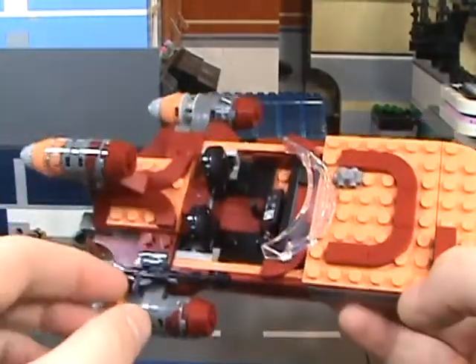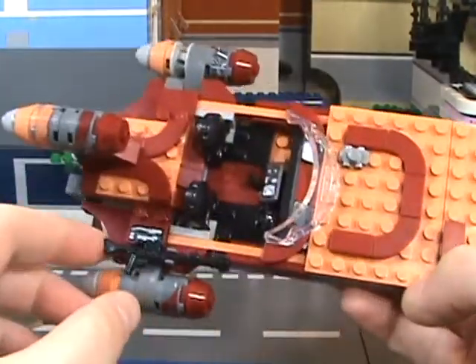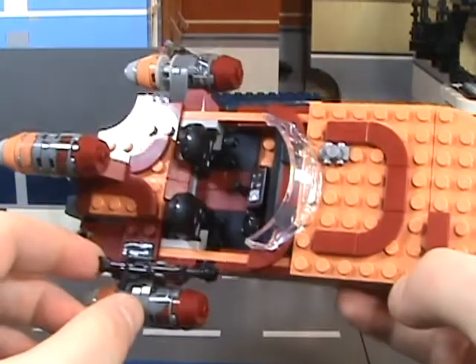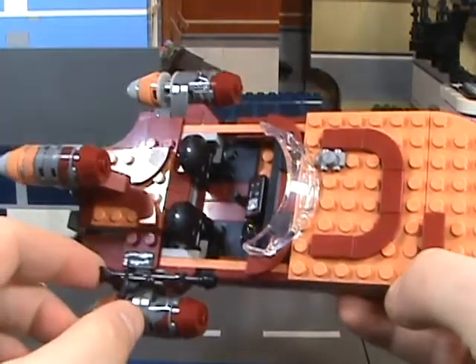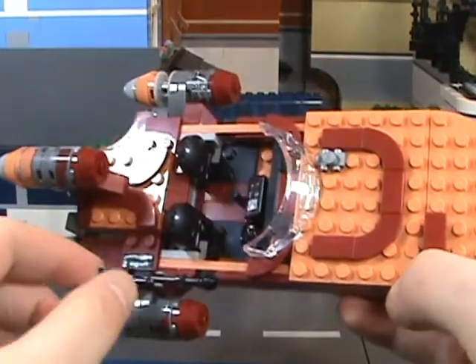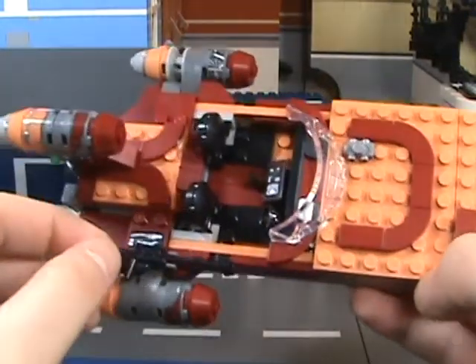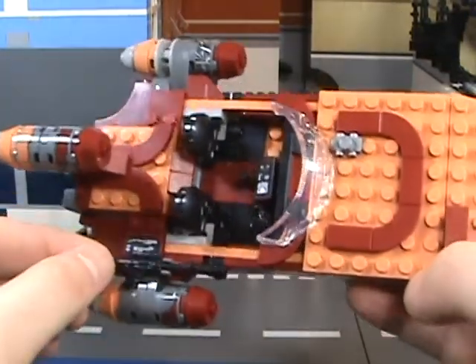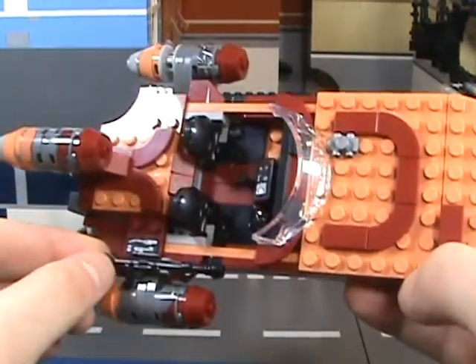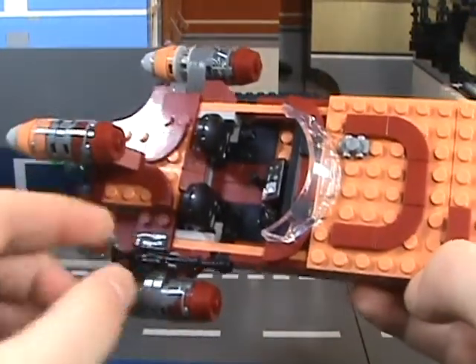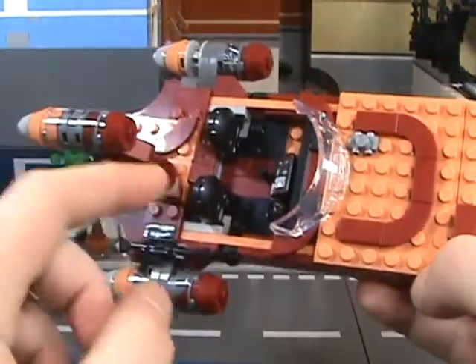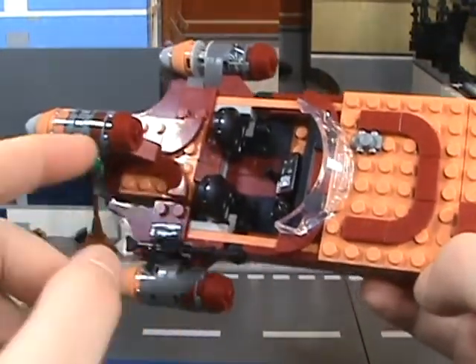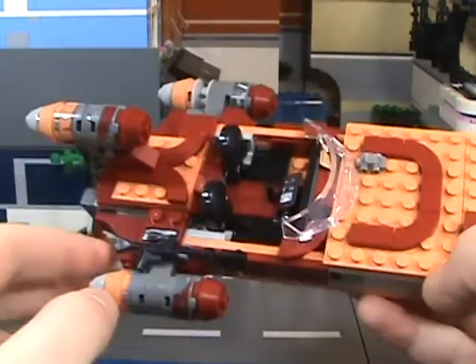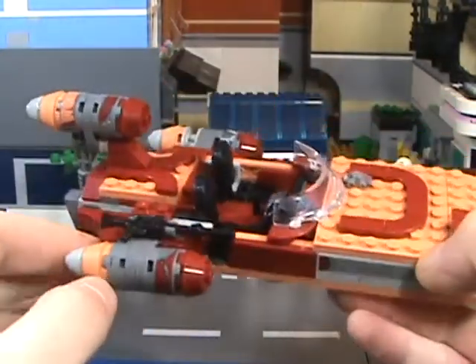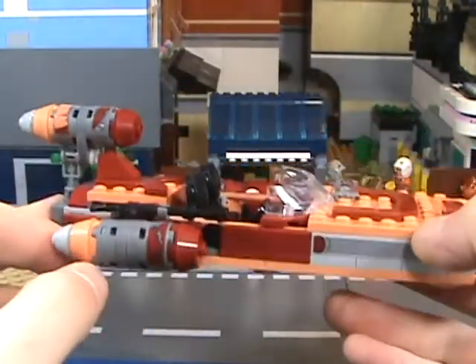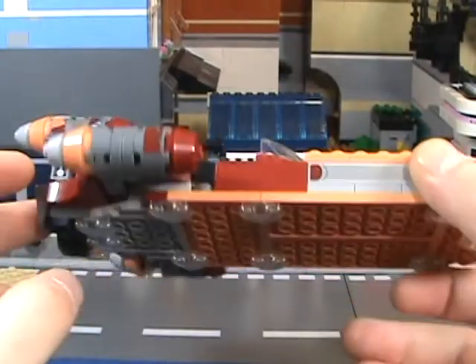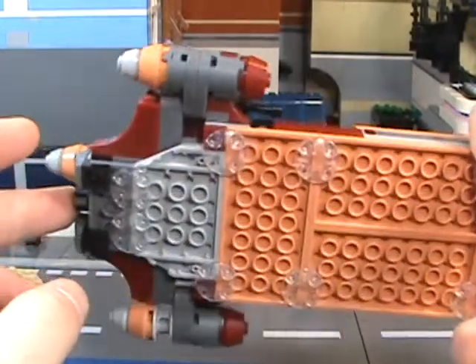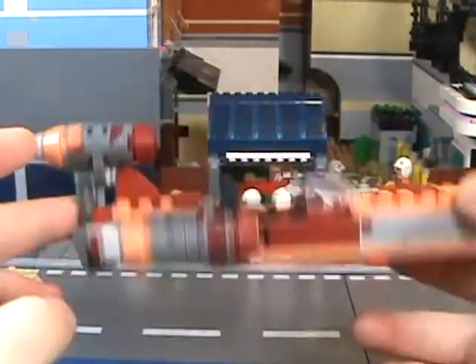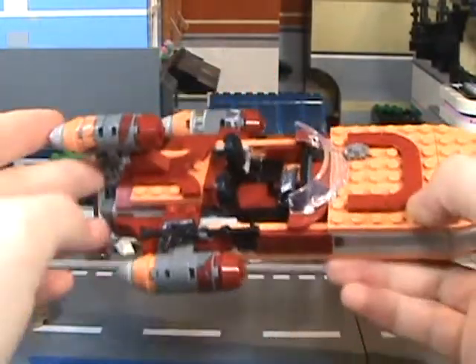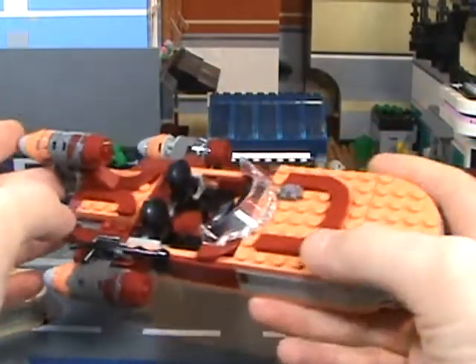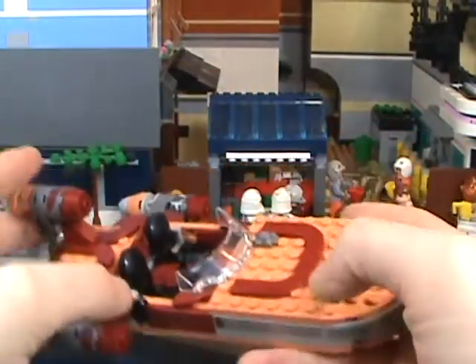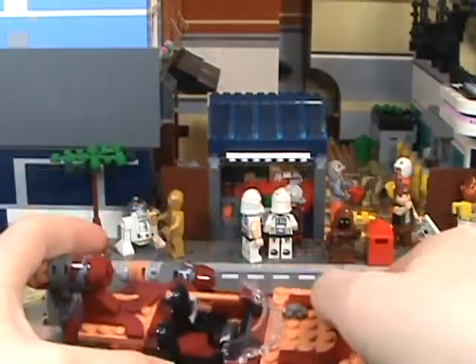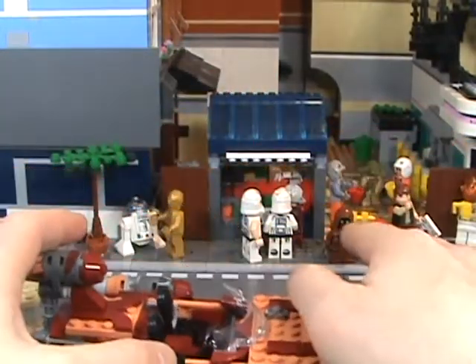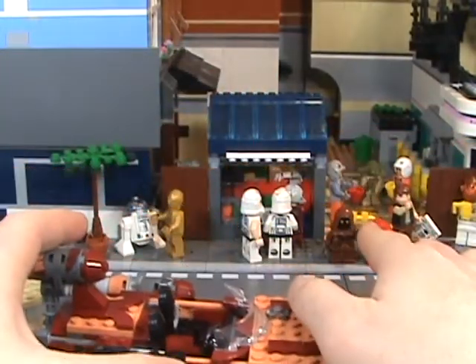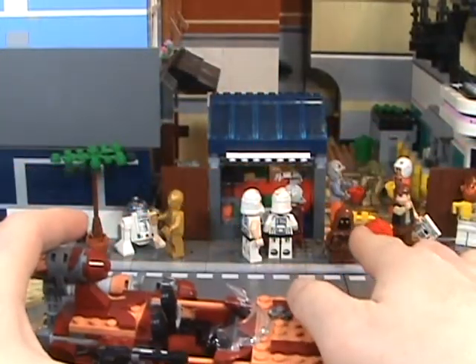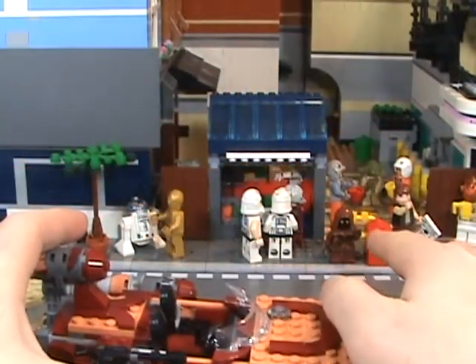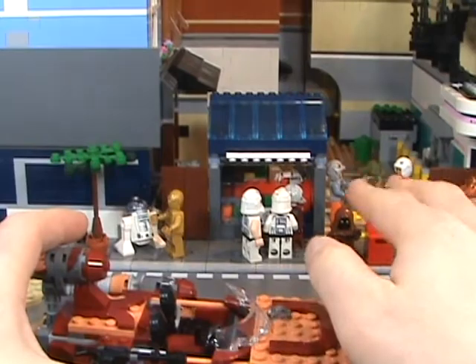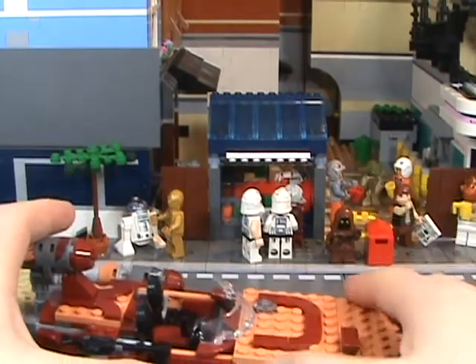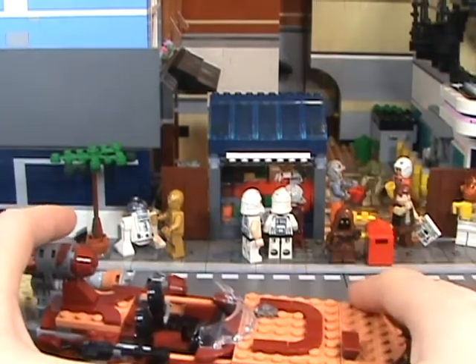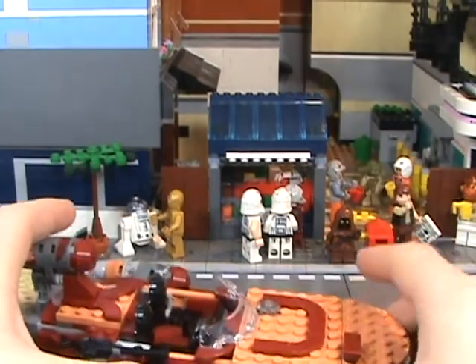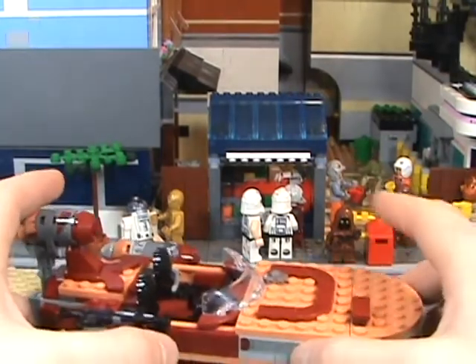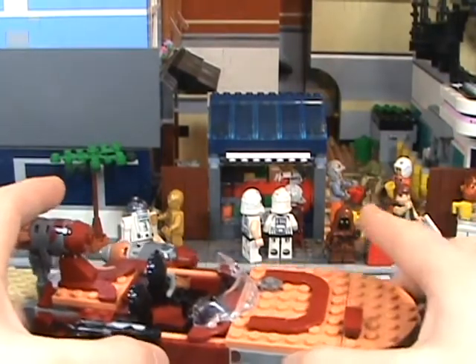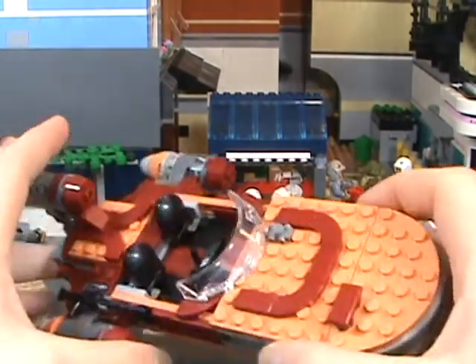It also comes with a little gun, which is just a long gun with a lightsaber stuck to the end. Oh boy. And it also comes with this little Jawa guy, but he's not really part of this set — he can just stay right over there.